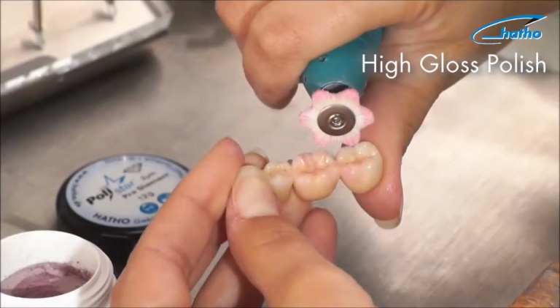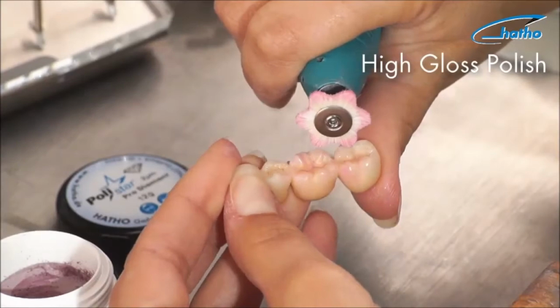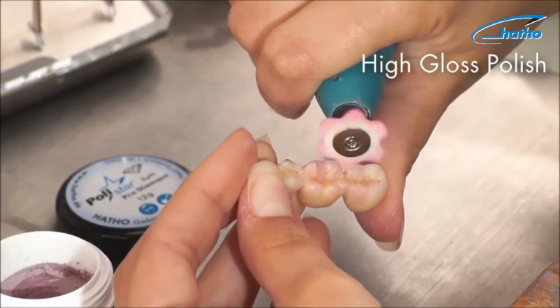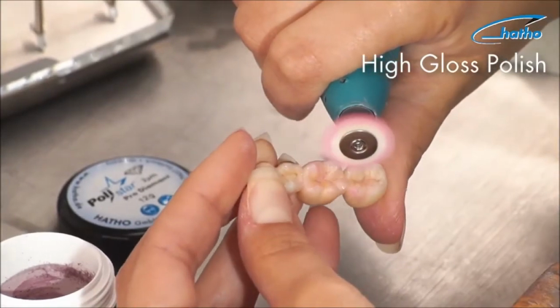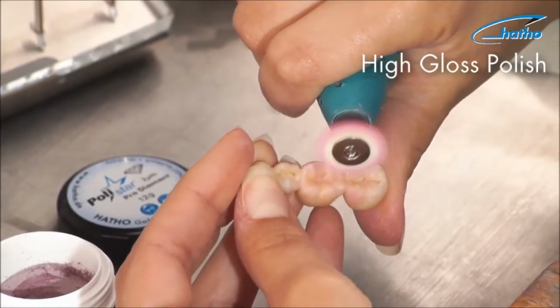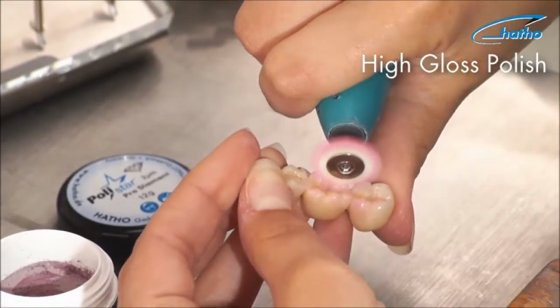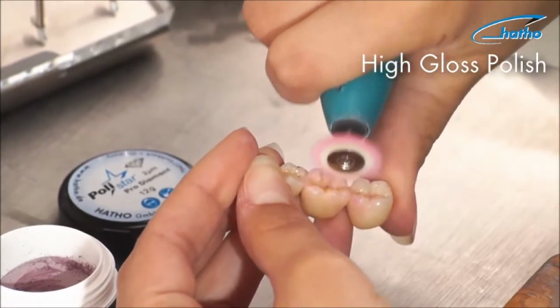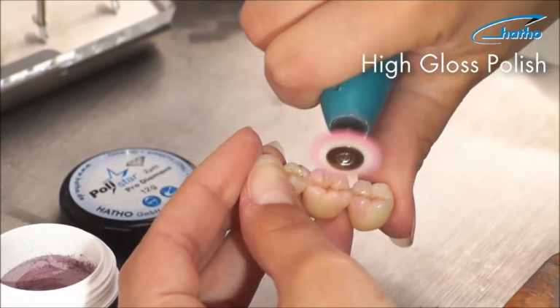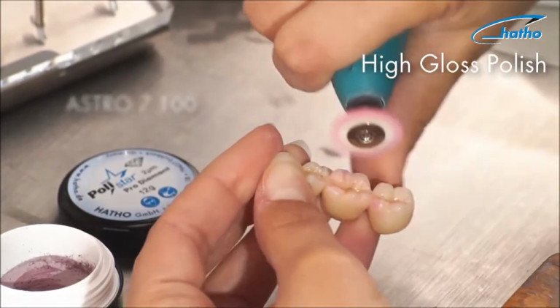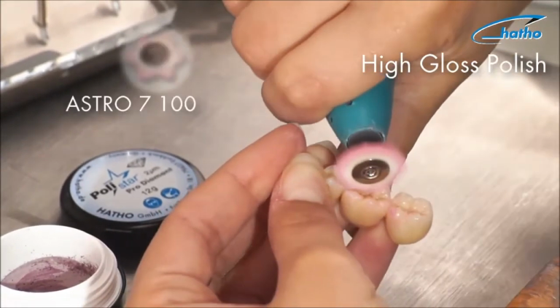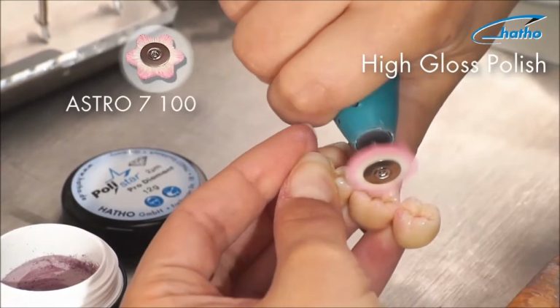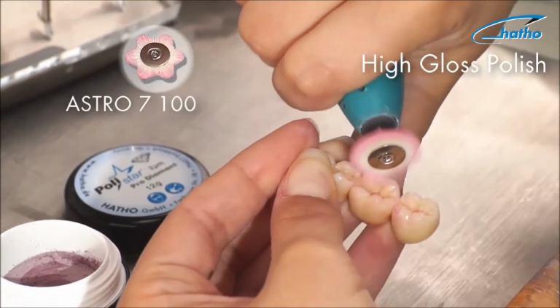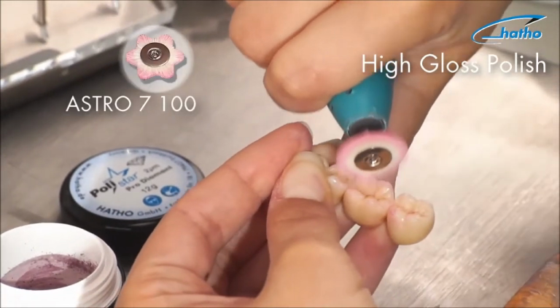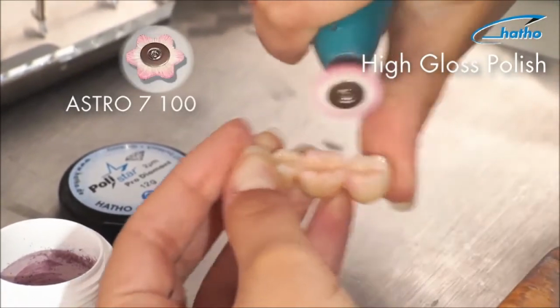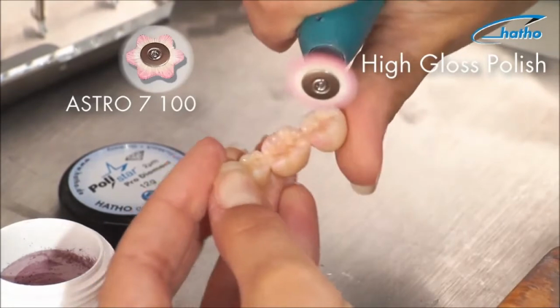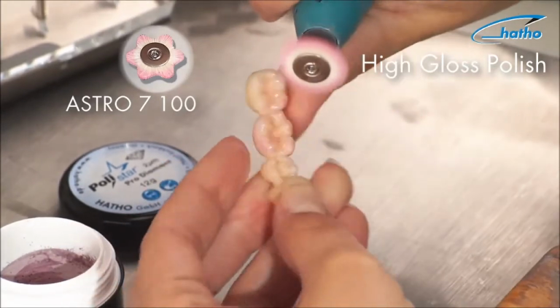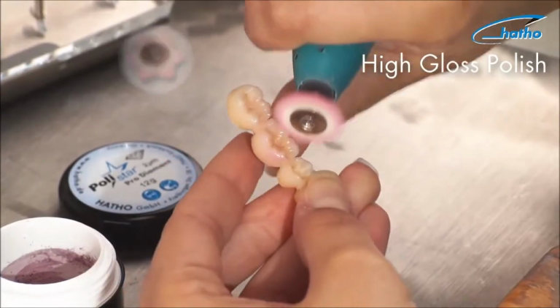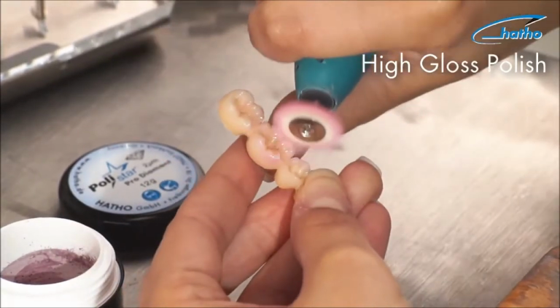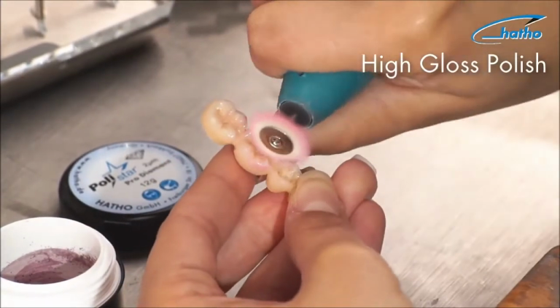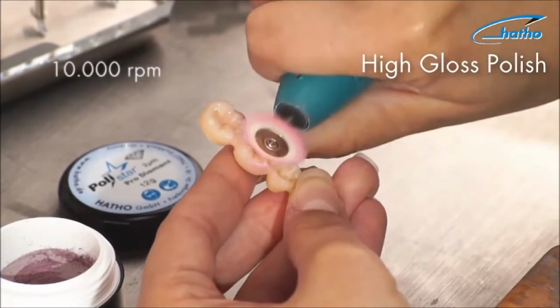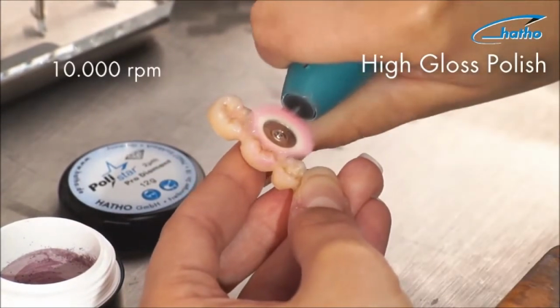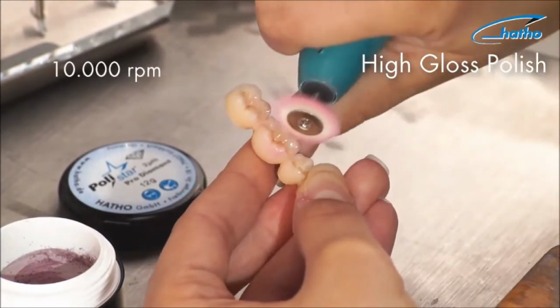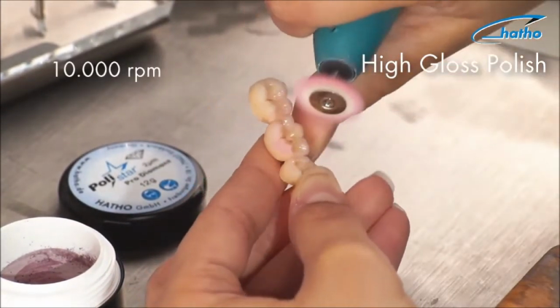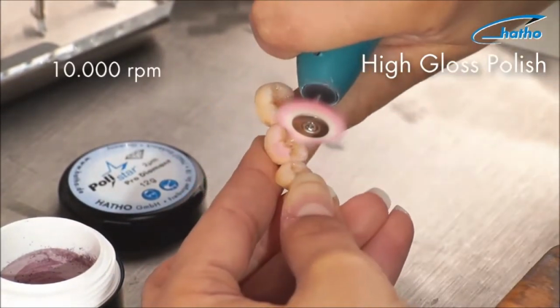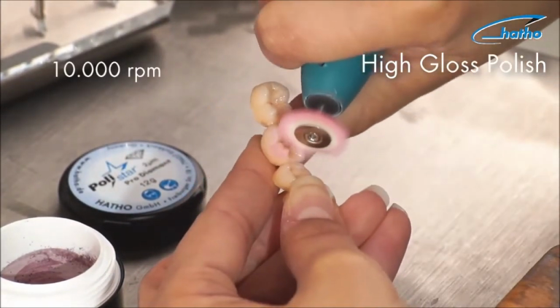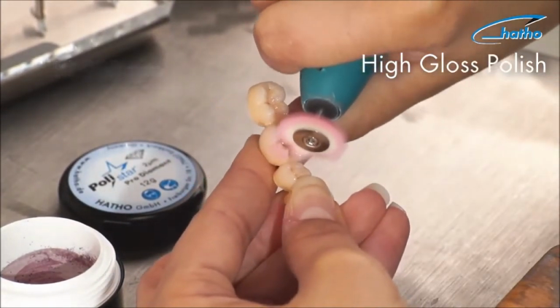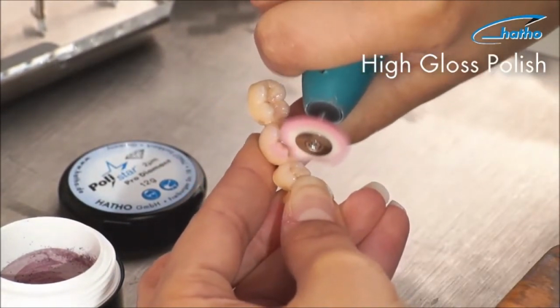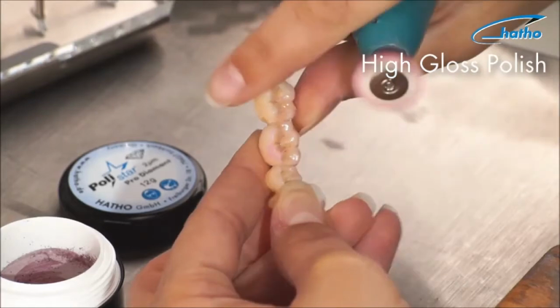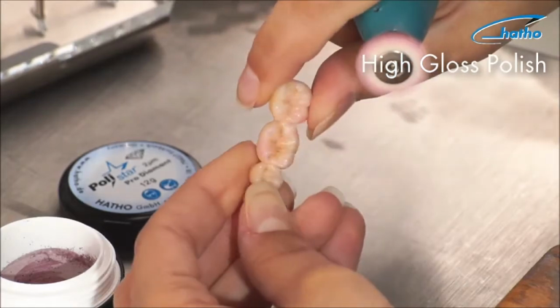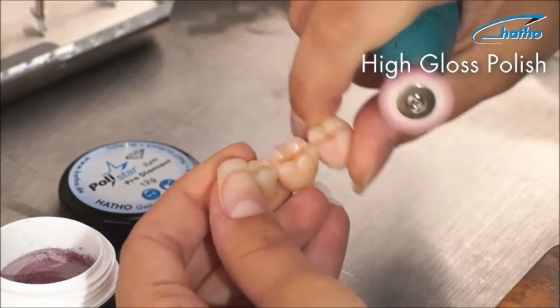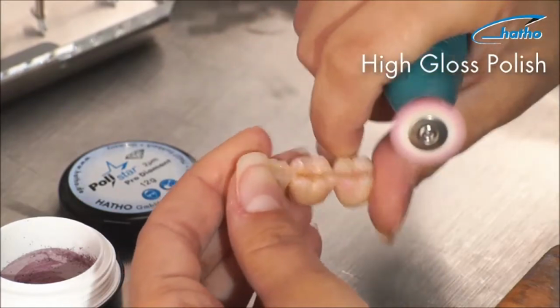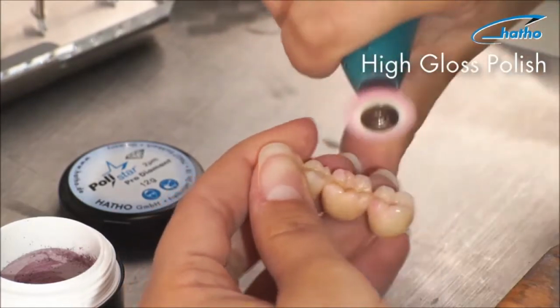Also, to ensure that the deep fissures are reached and polished well, we have developed a star-shaped brush out of fine goat hair. With this astro brush, difficult to reach areas are more accessible, facilitating the polishing process.